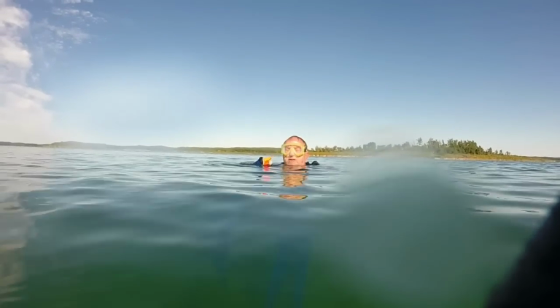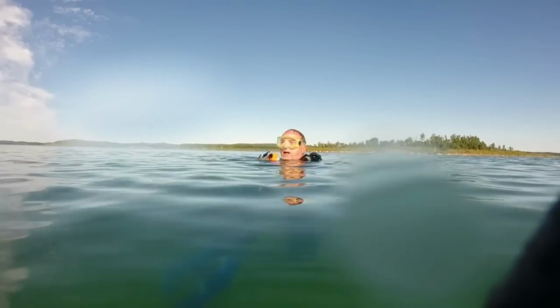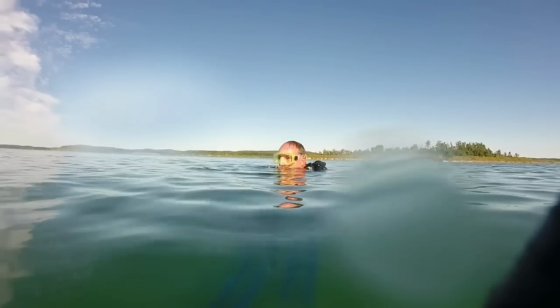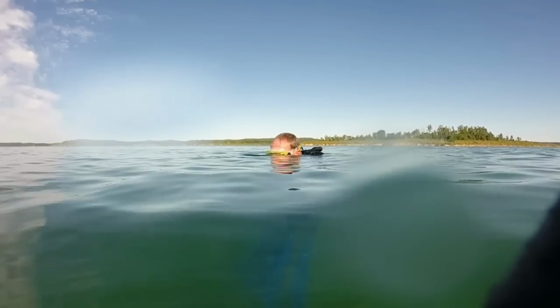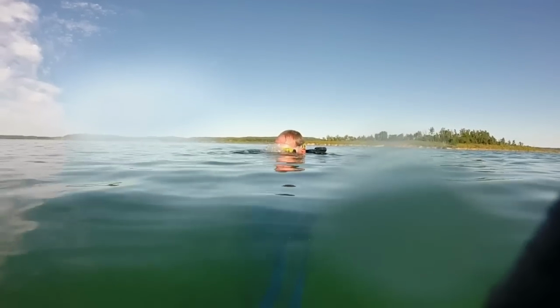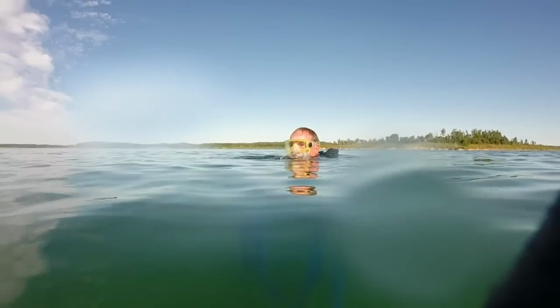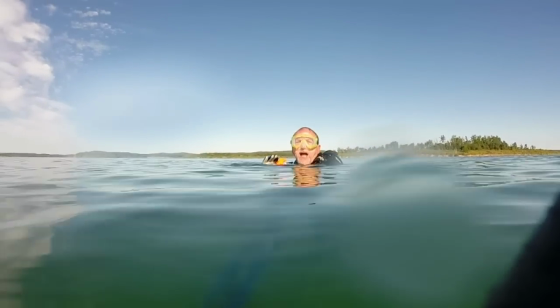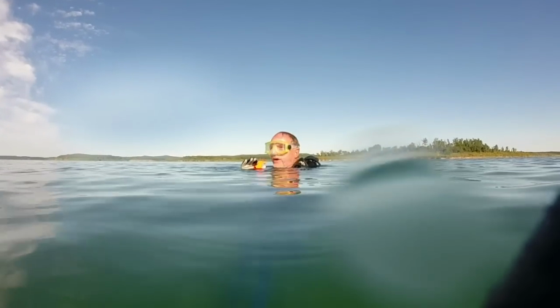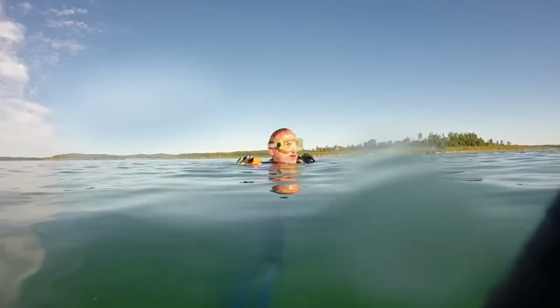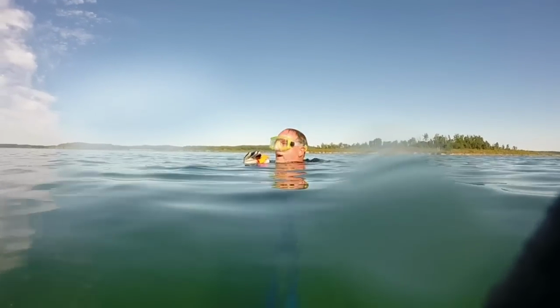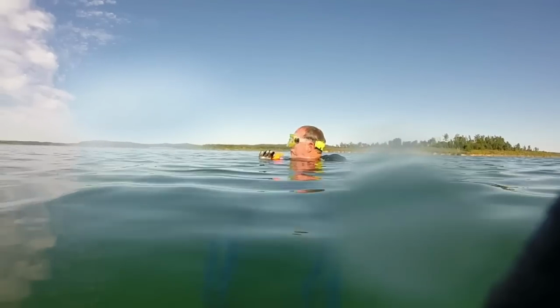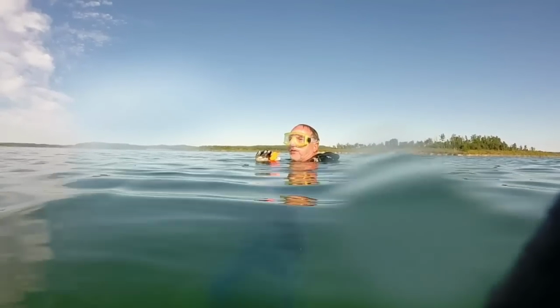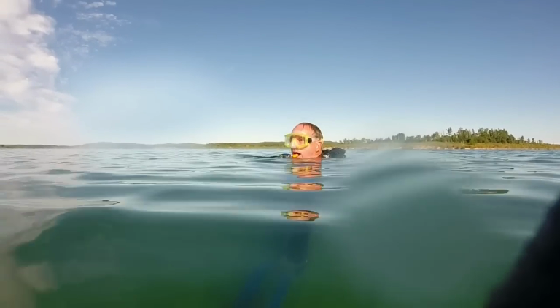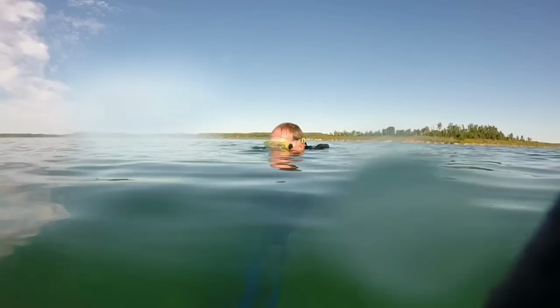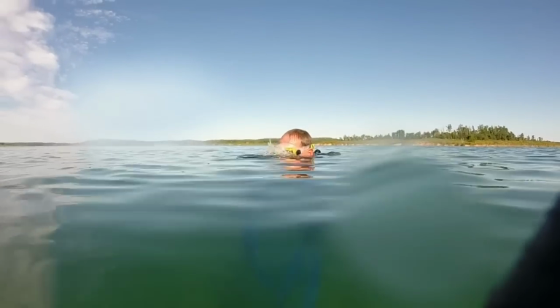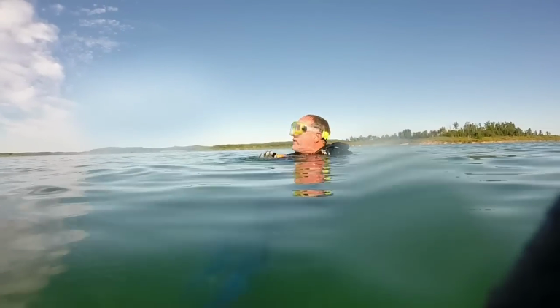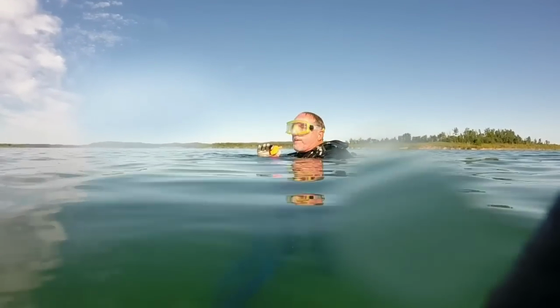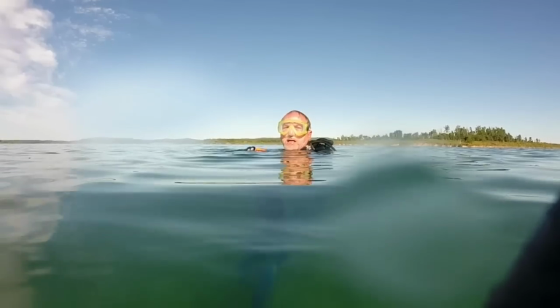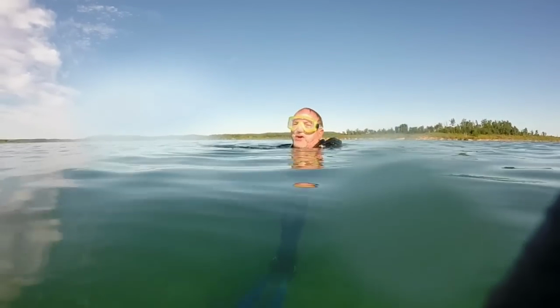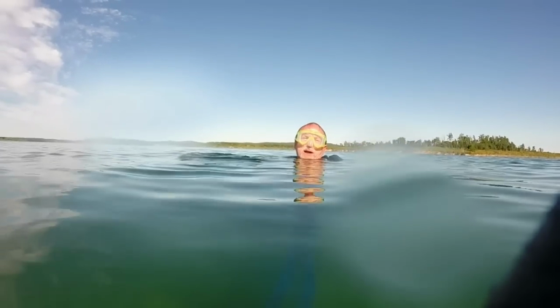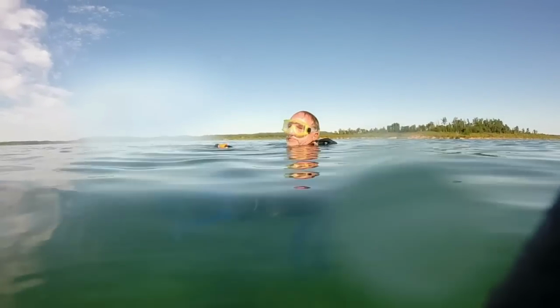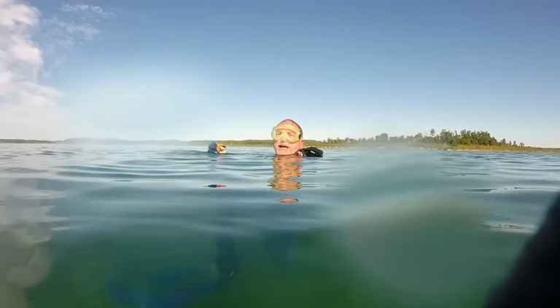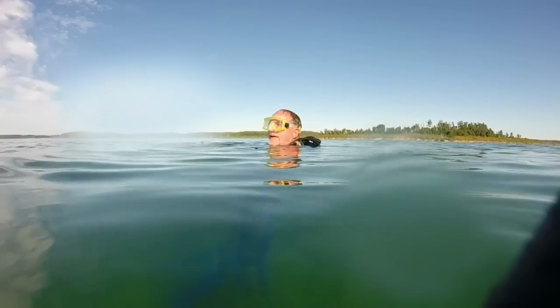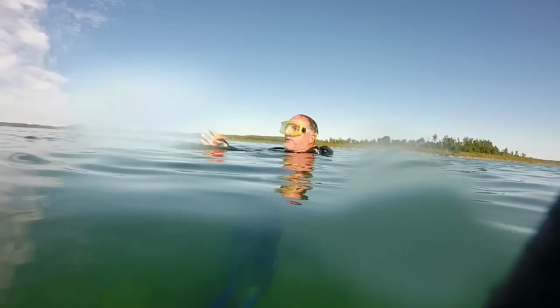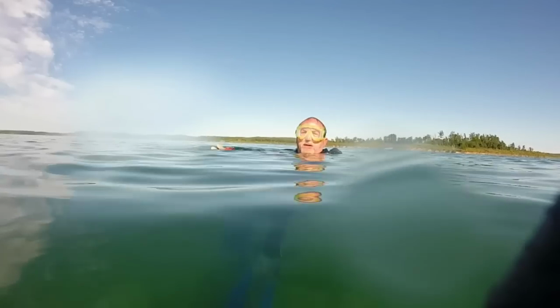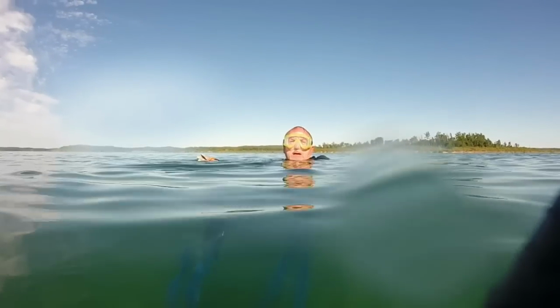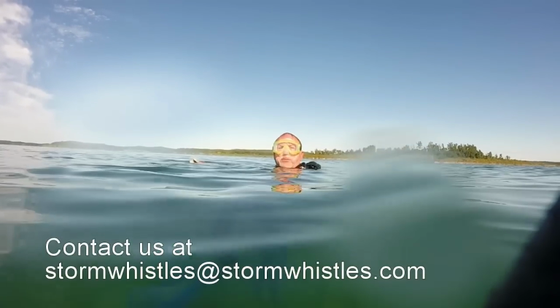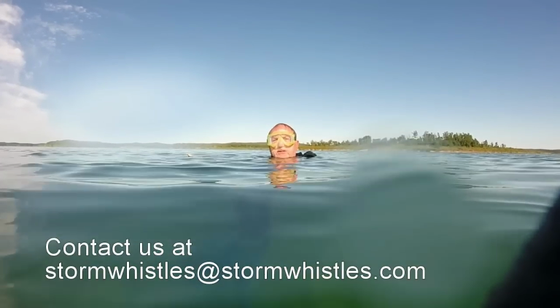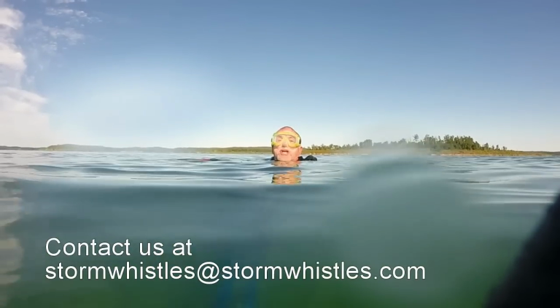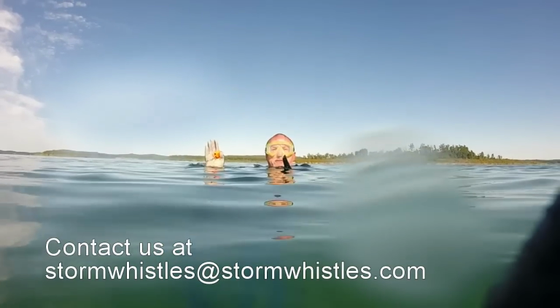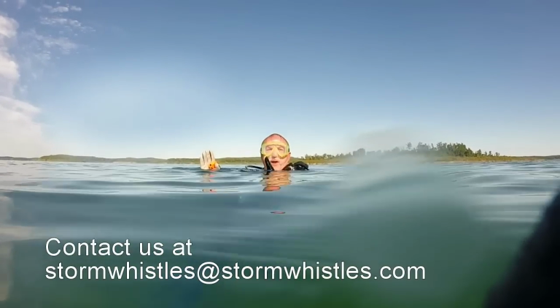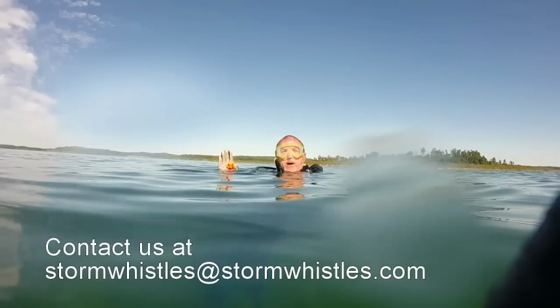He's underwater and I was blowing it, looking for his bubbles. And sure enough, about a minute later, he pops up and goes, 'Why are you blowing the whistle?' I said, 'You never get separated from your partner.'